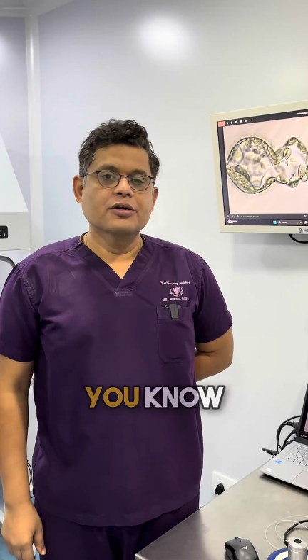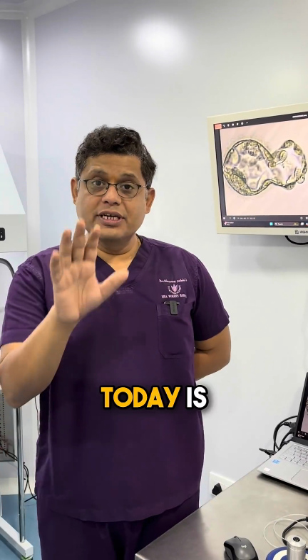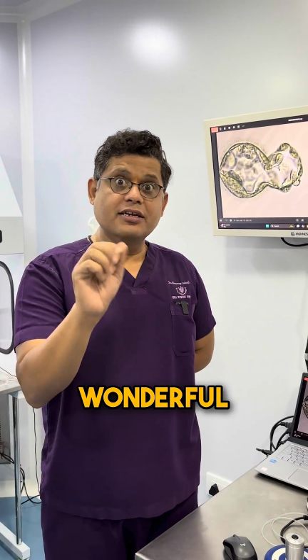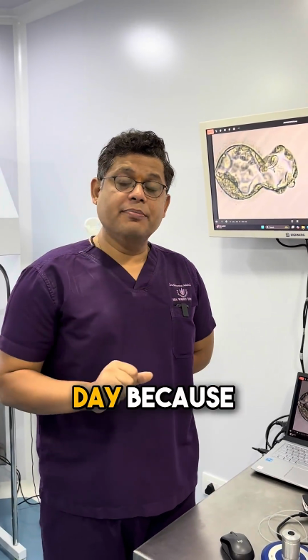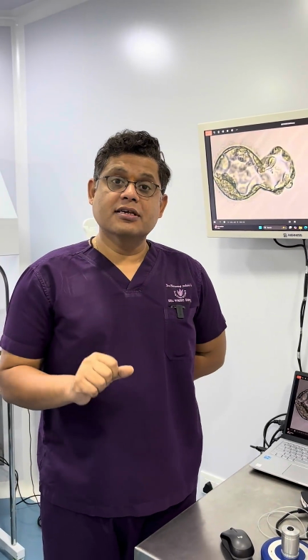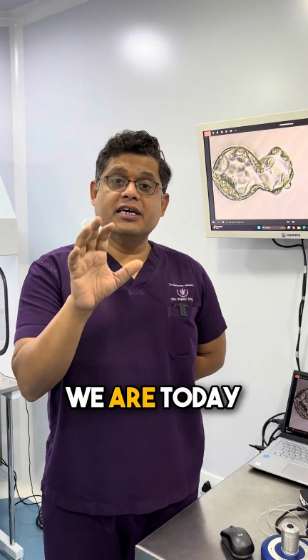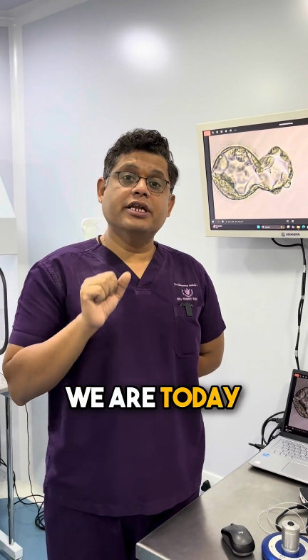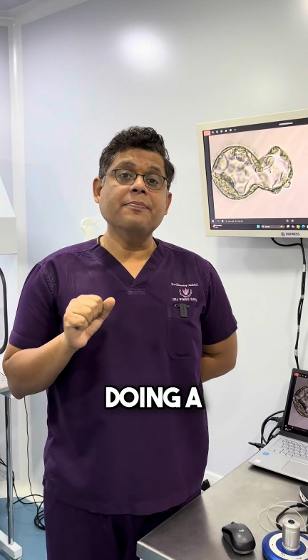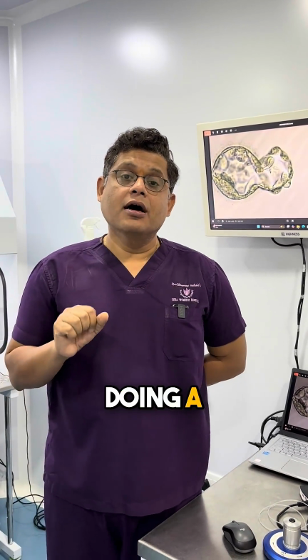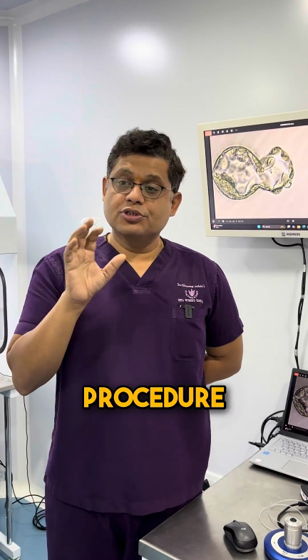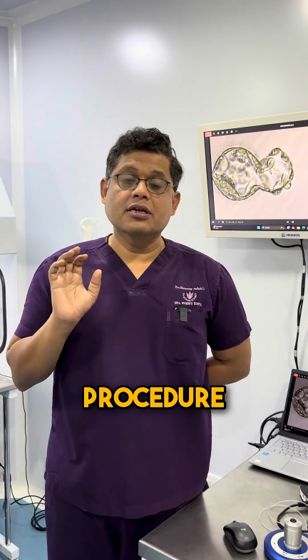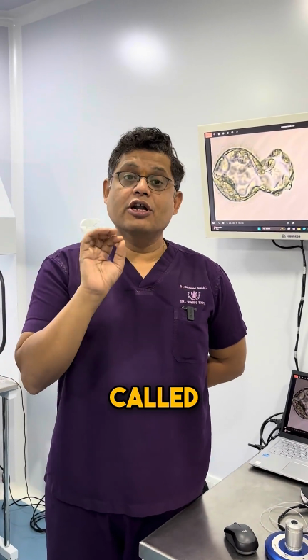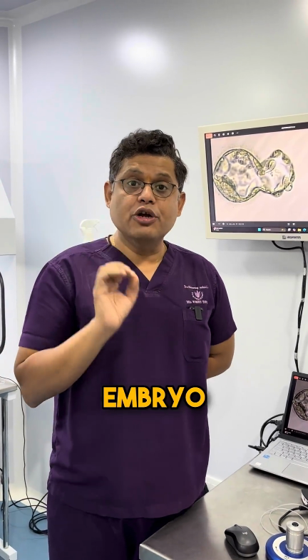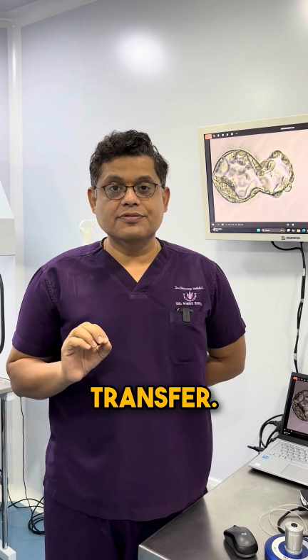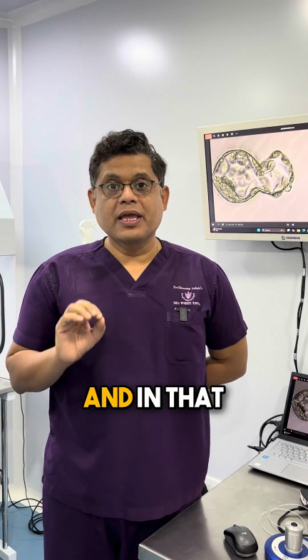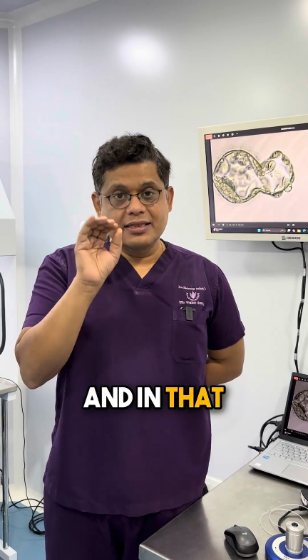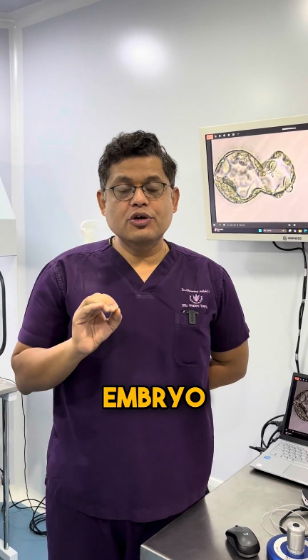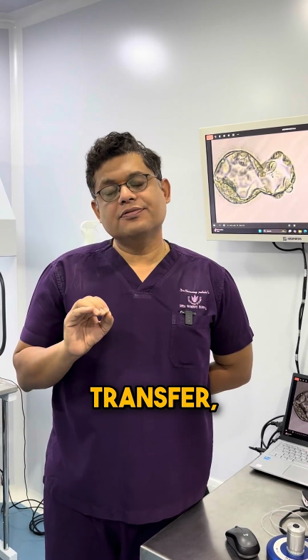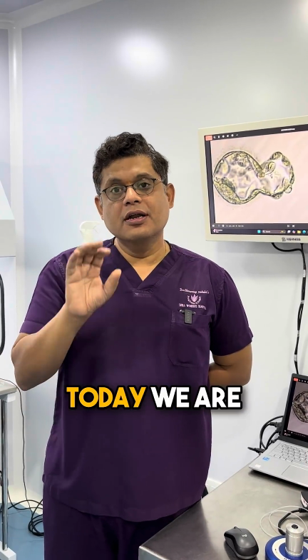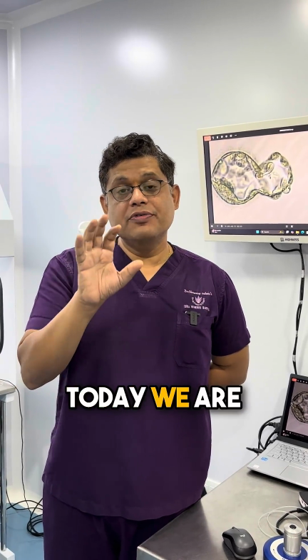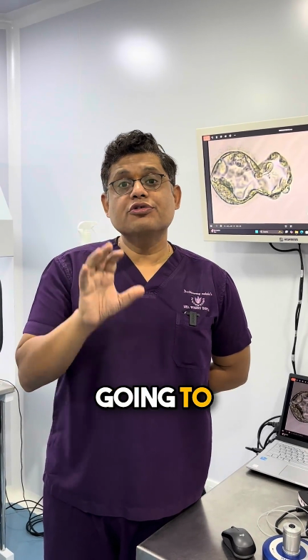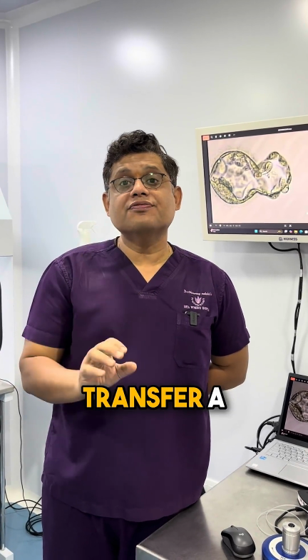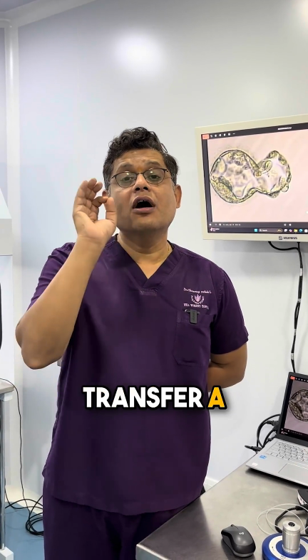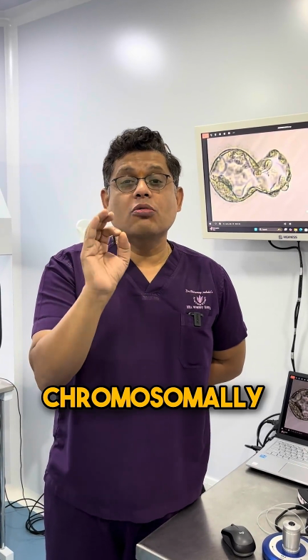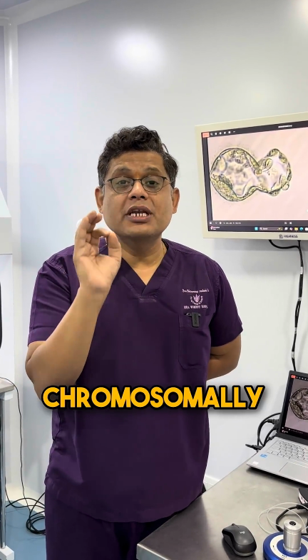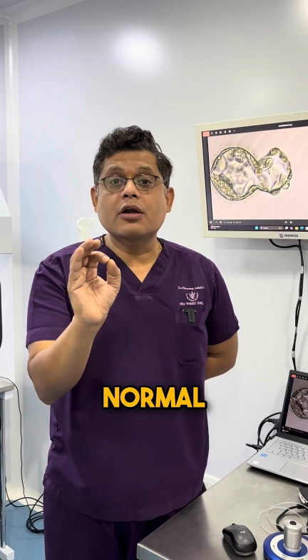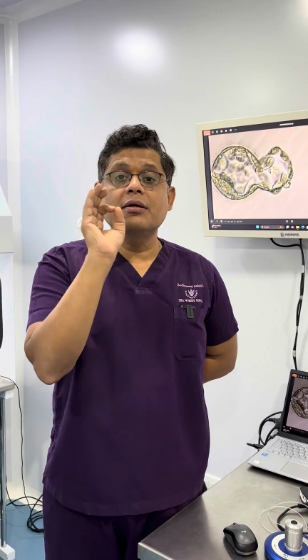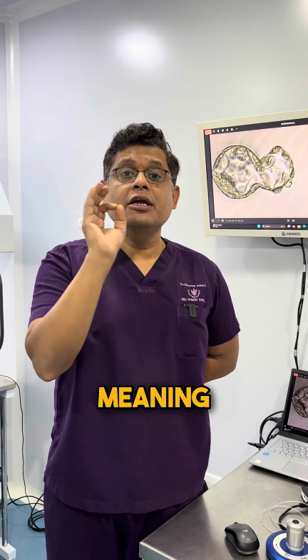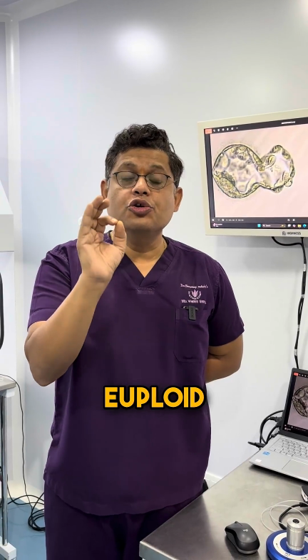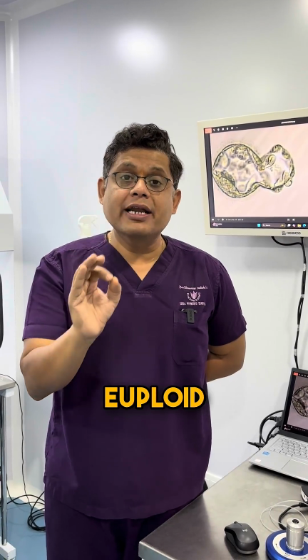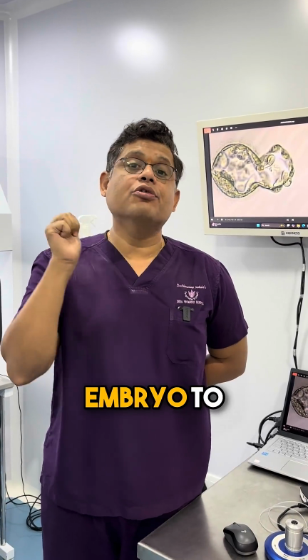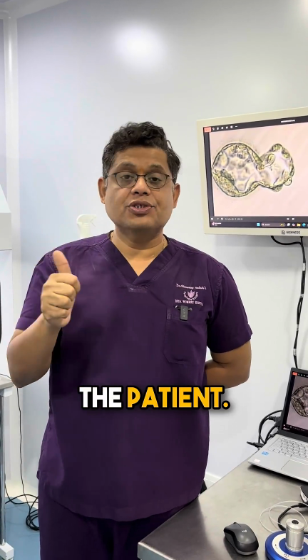Today is a wonderful day because we are doing a procedure called embryo transfer. In this embryo transfer, today we are going to transfer a chromosomally normal — meaning euploid — embryo to the patient.